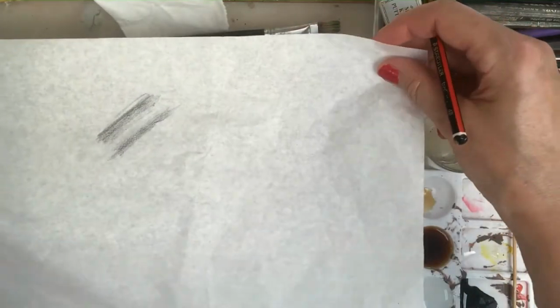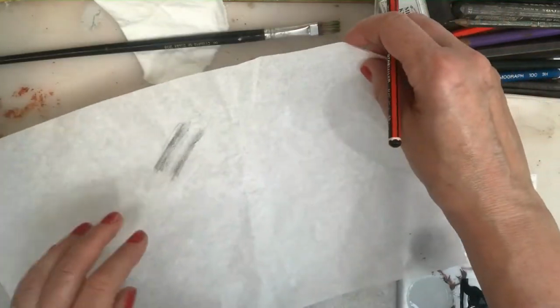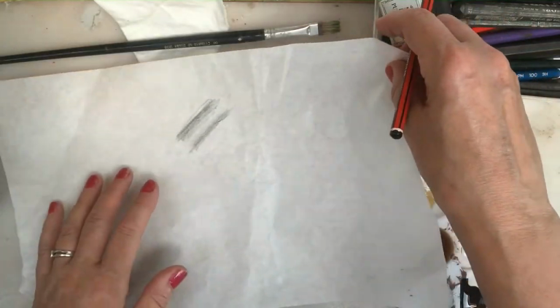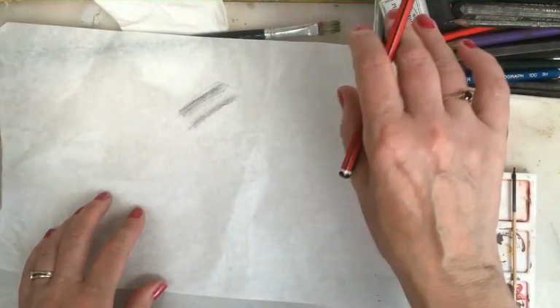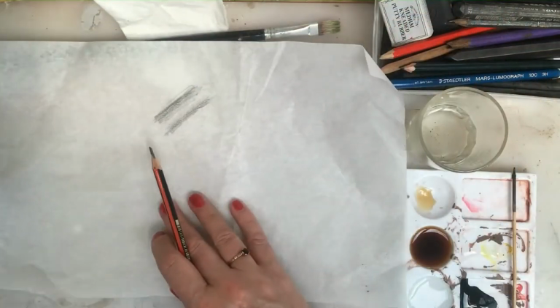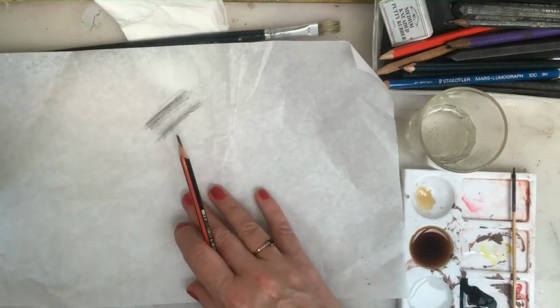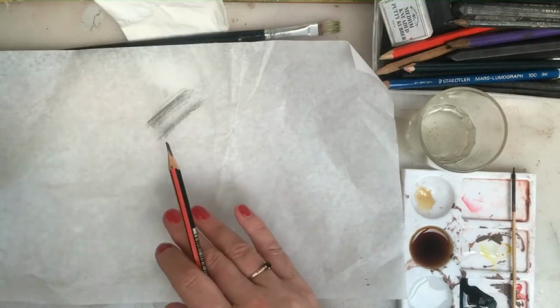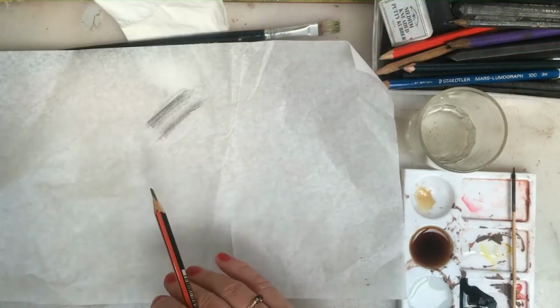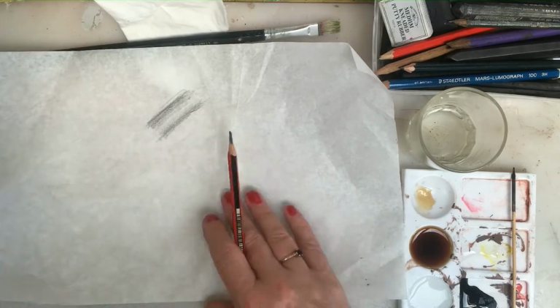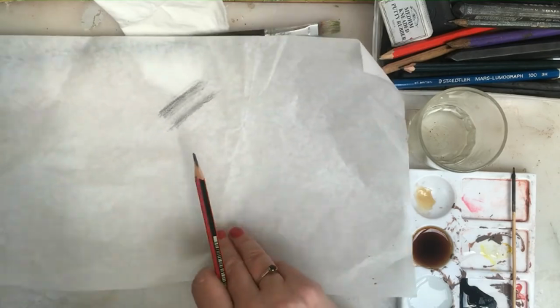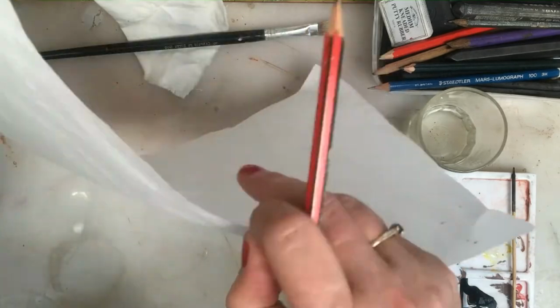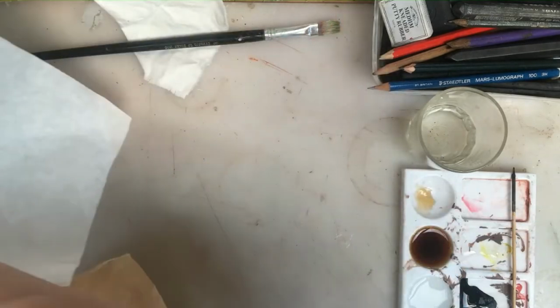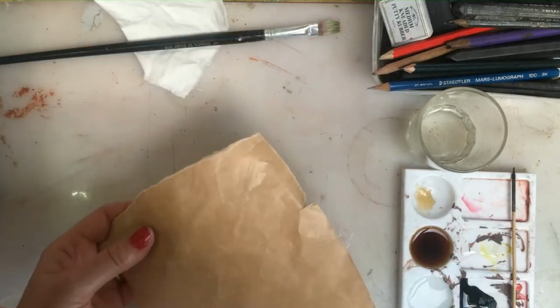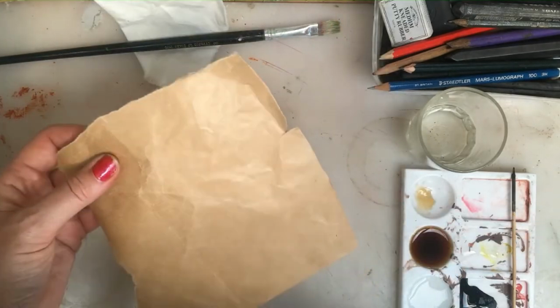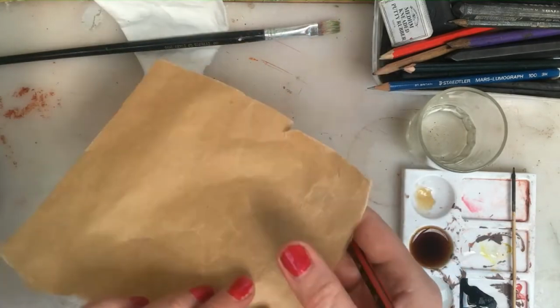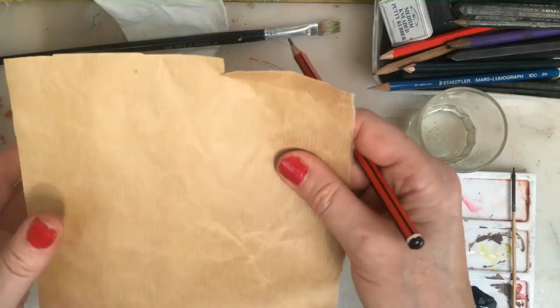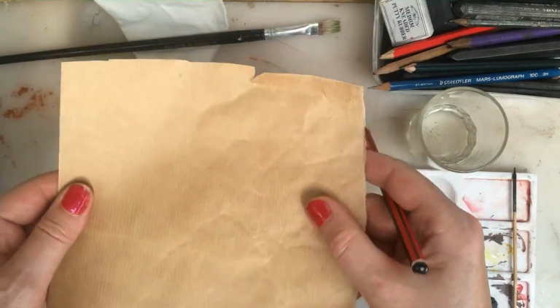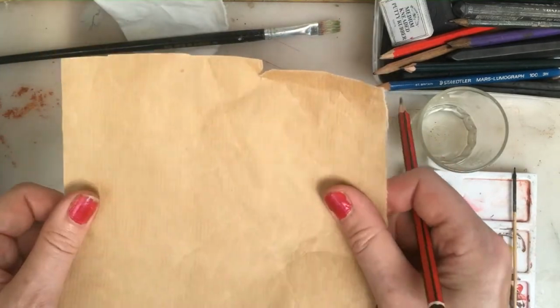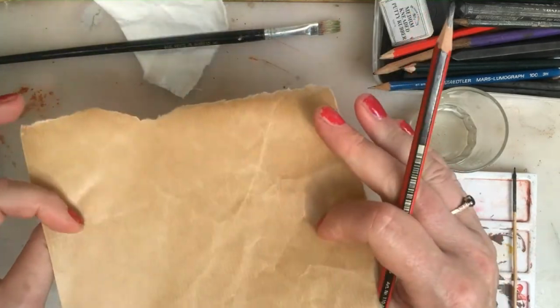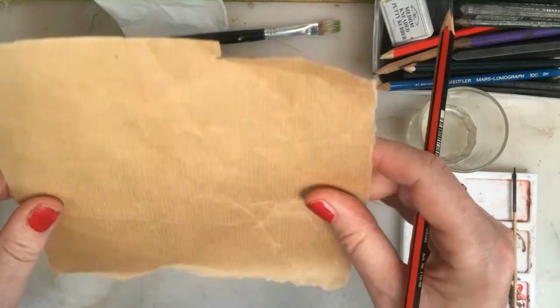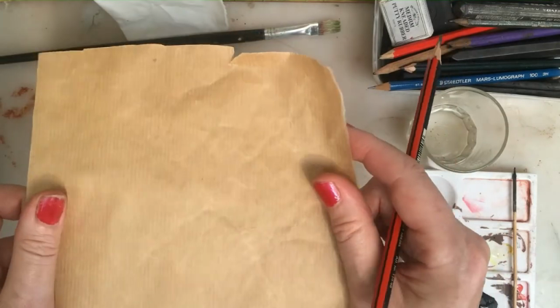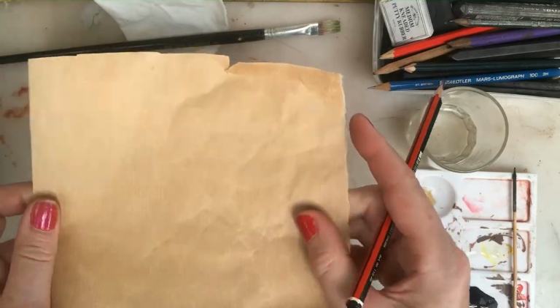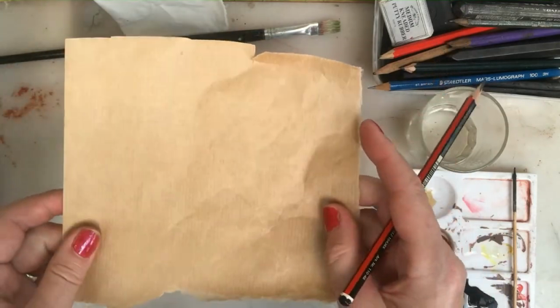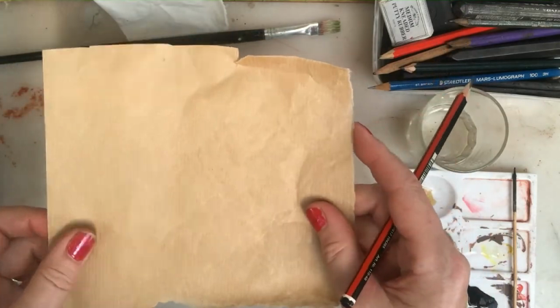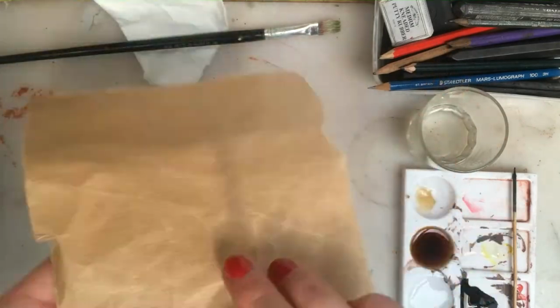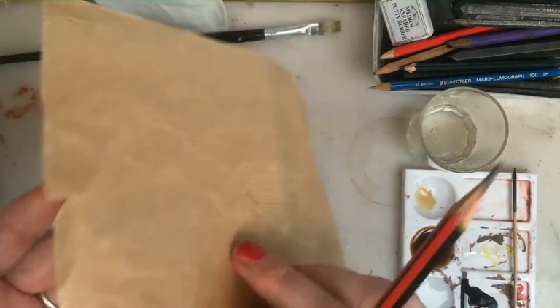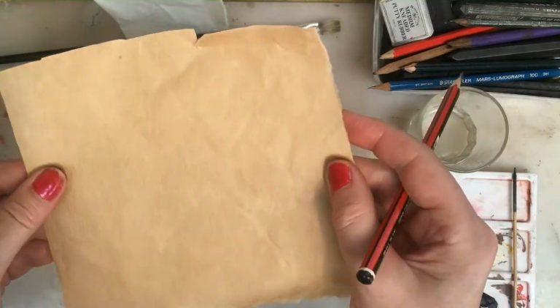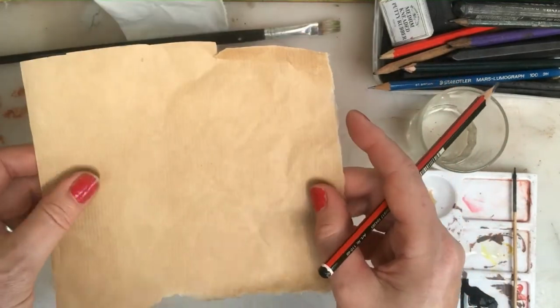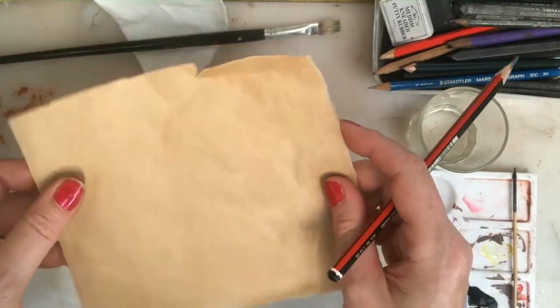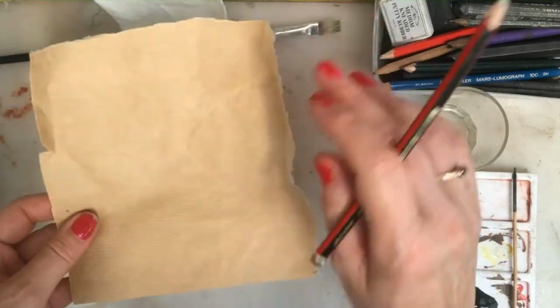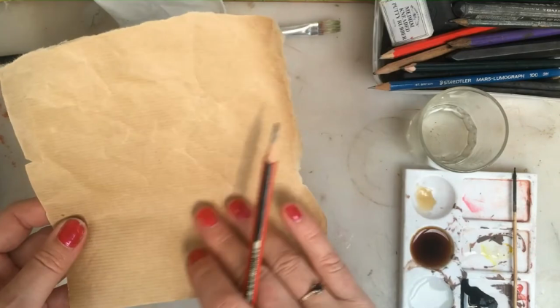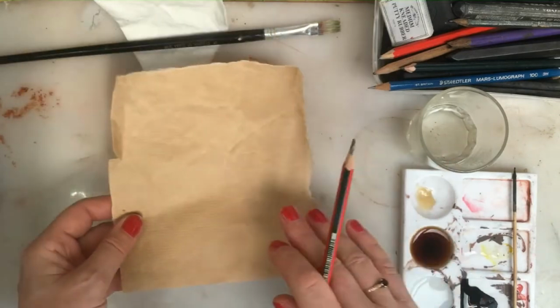So choose your paper according to what you might be drawing. I particularly like using mid-tone paper. Here's a brown wrapping paper — it's got a shiny side and a matte side, so let's use the matte side.